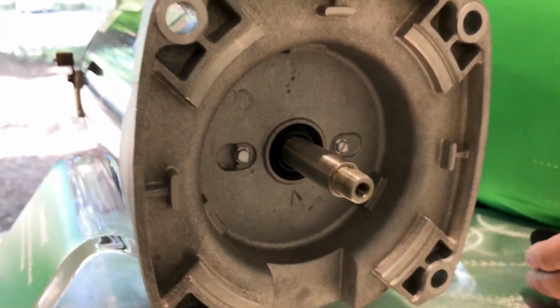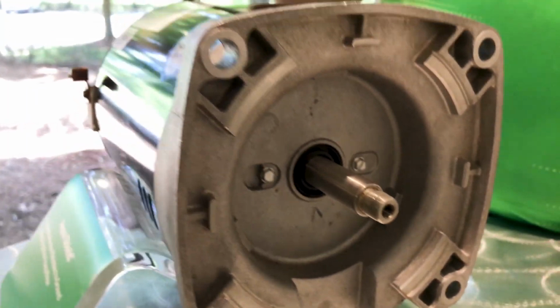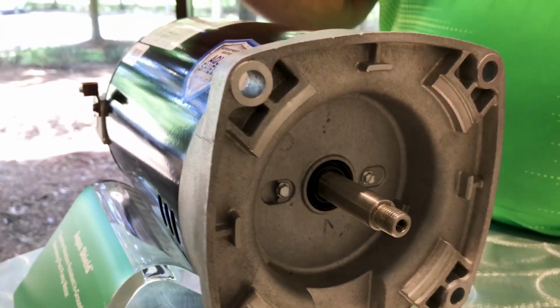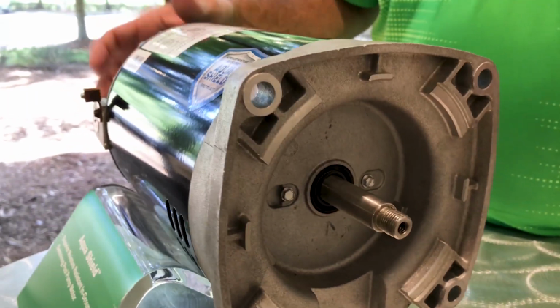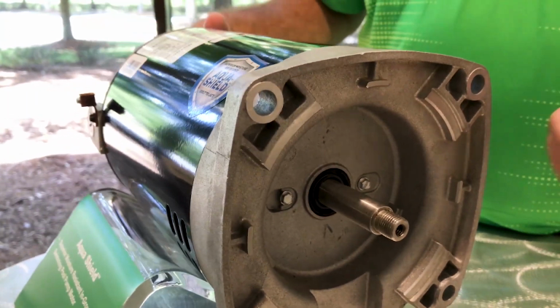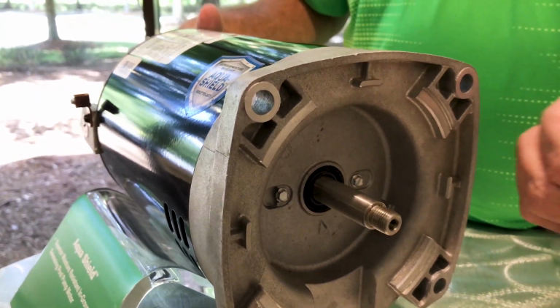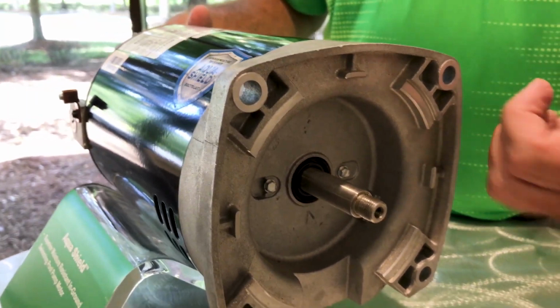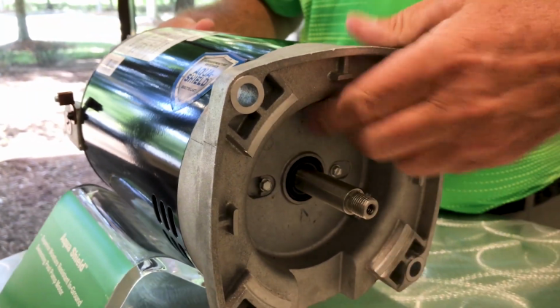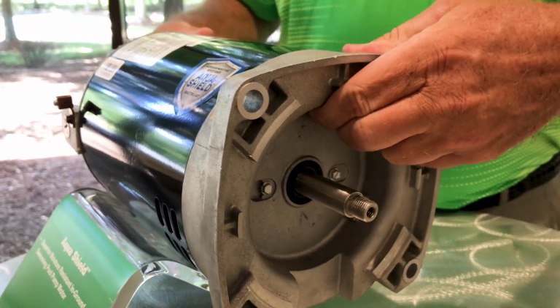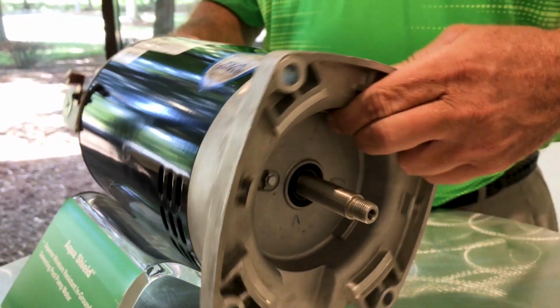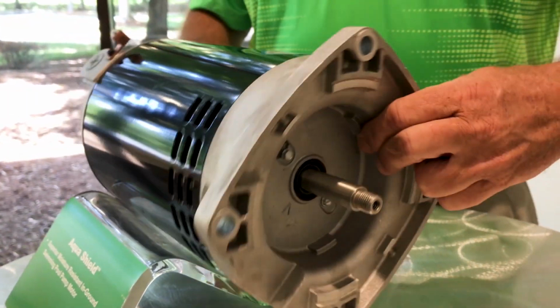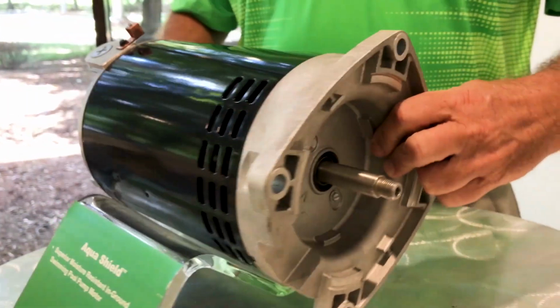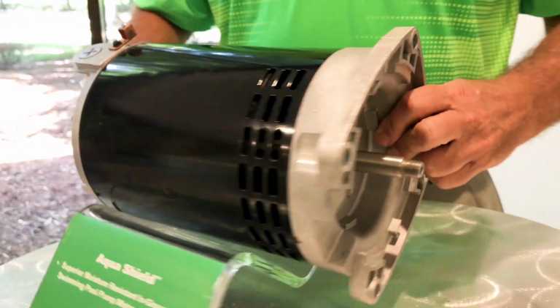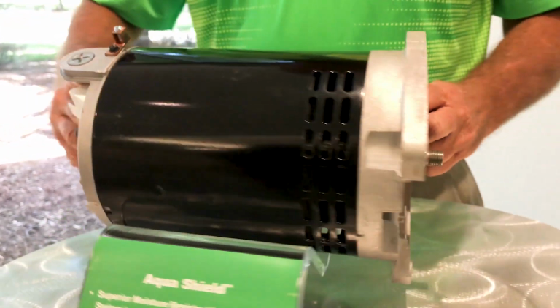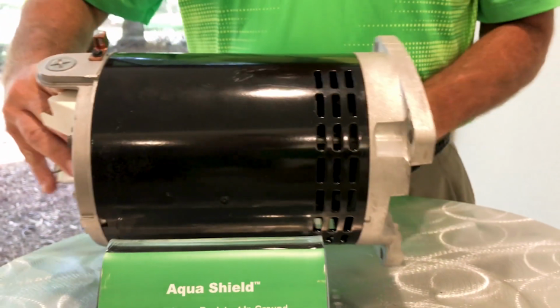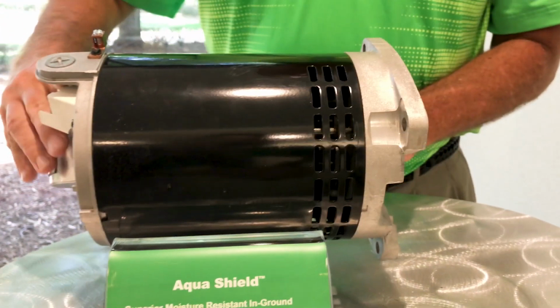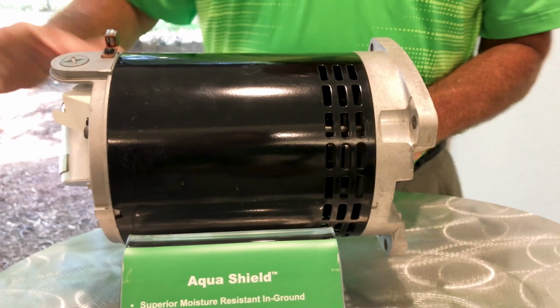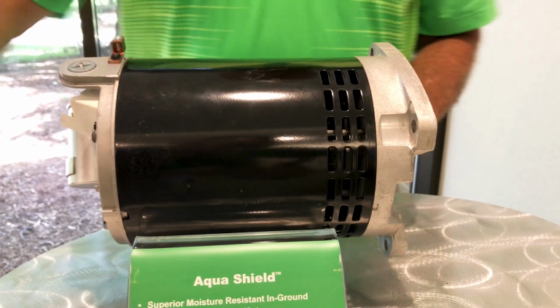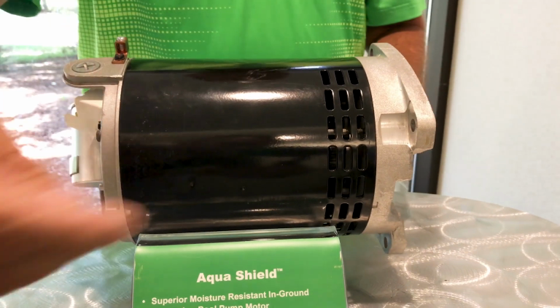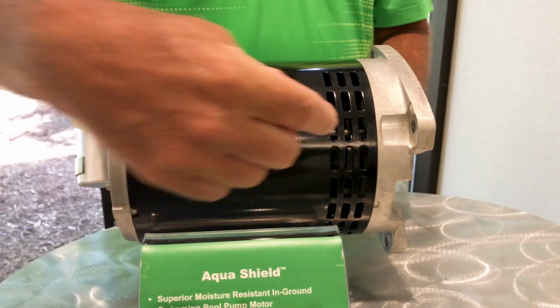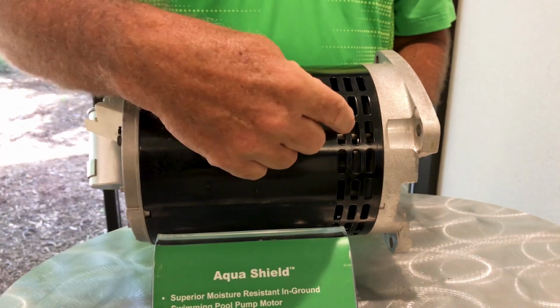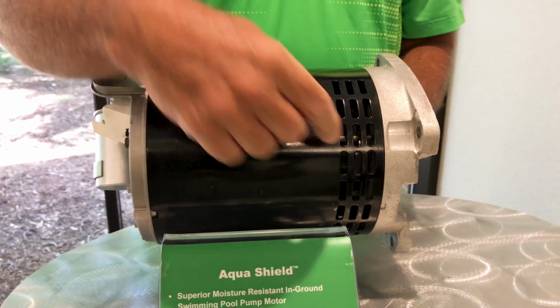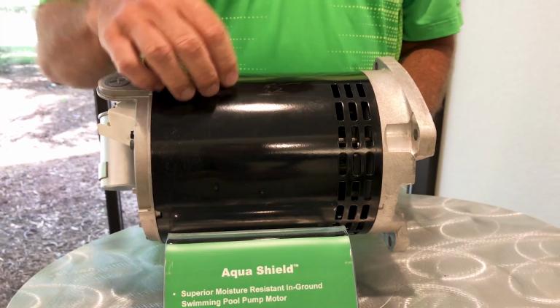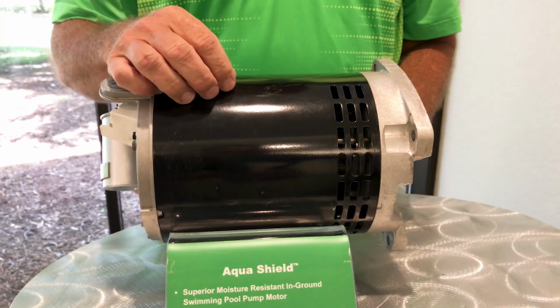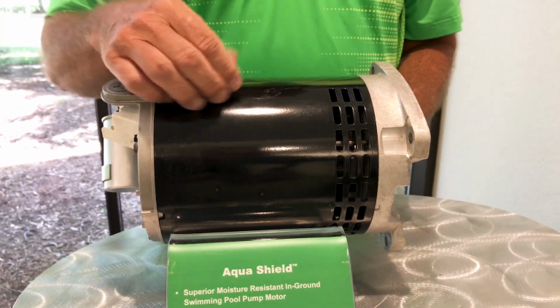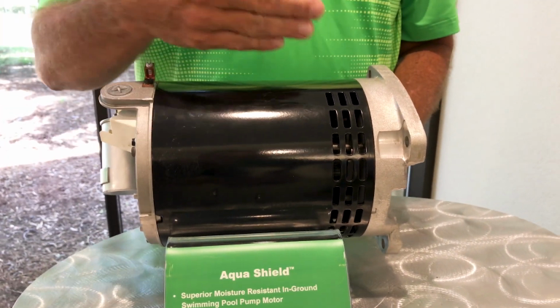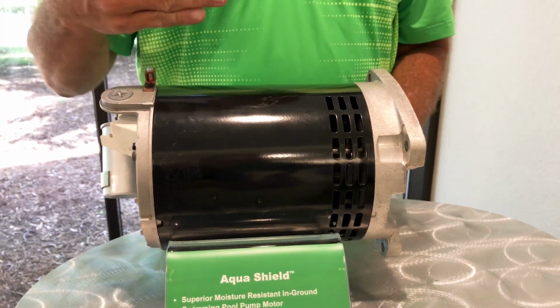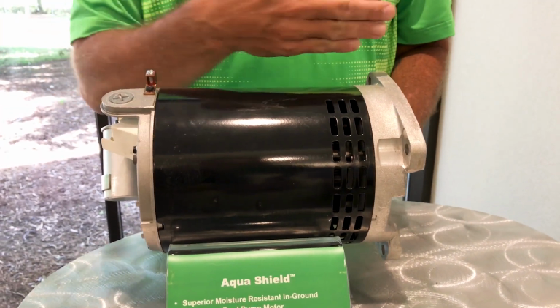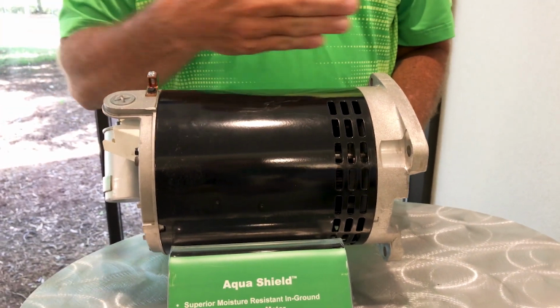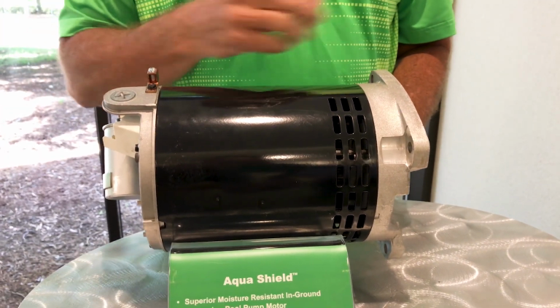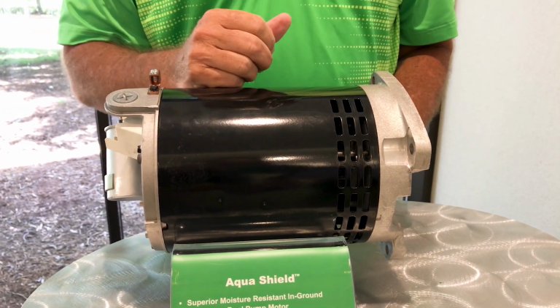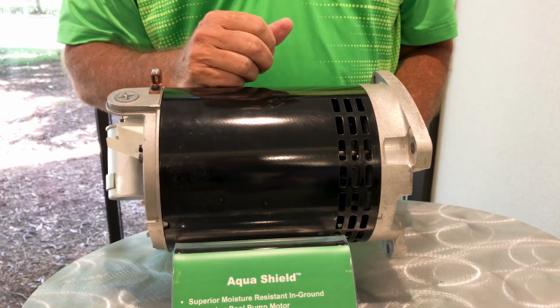On the back side of the bearings, we've installed a cover so that when the air comes in with the moisture in it, it cannot attack the bearings from inside.